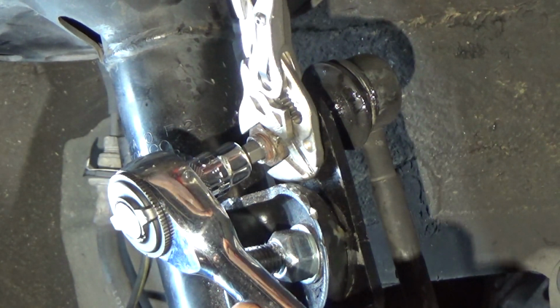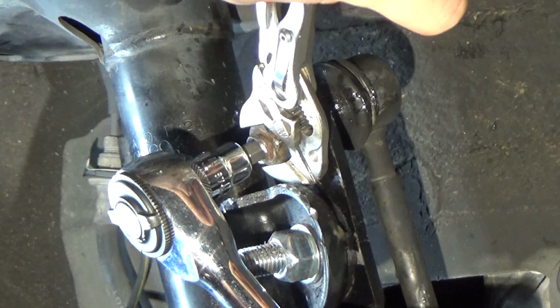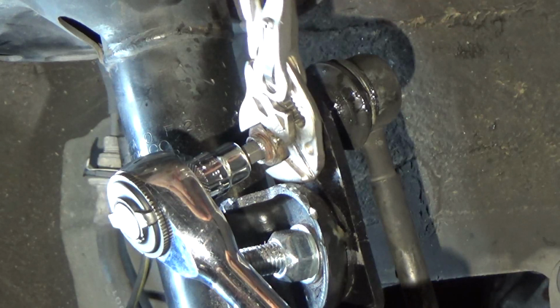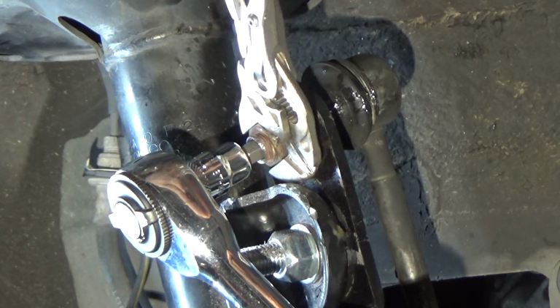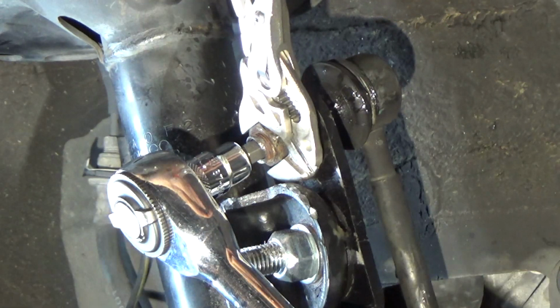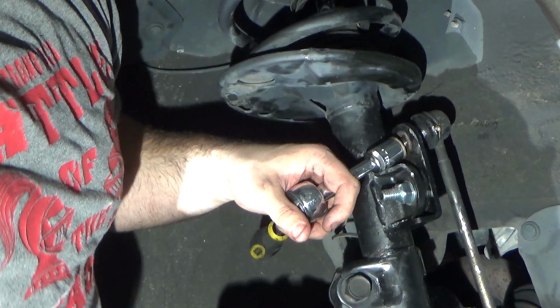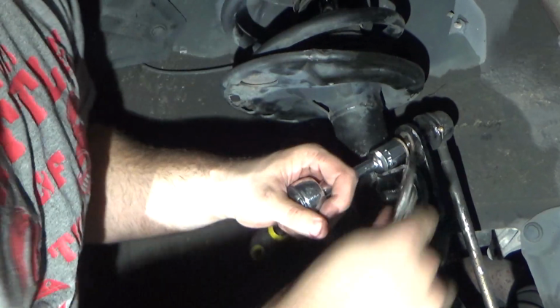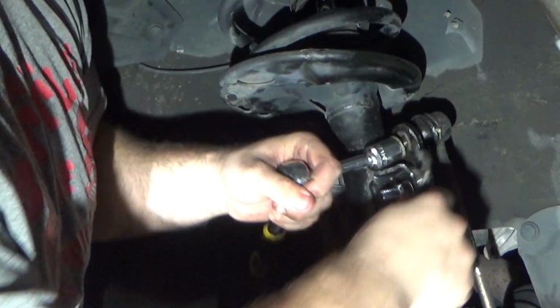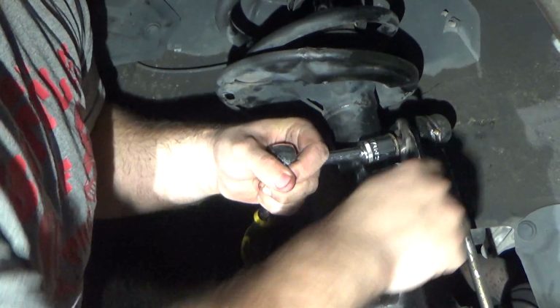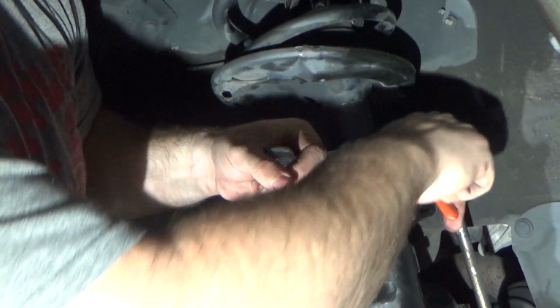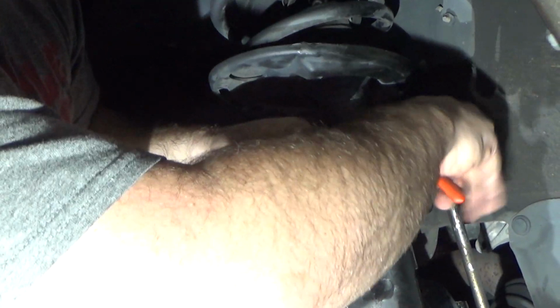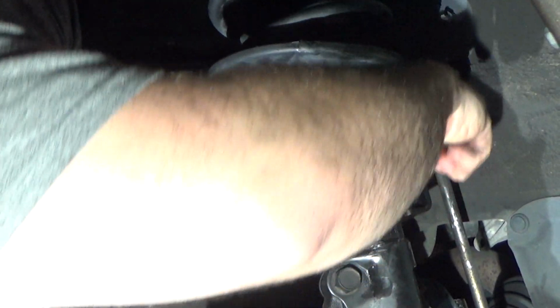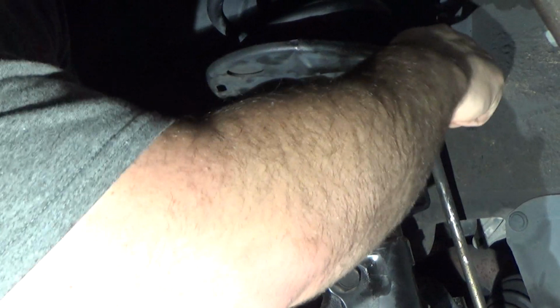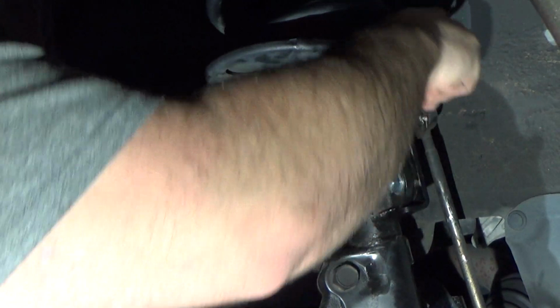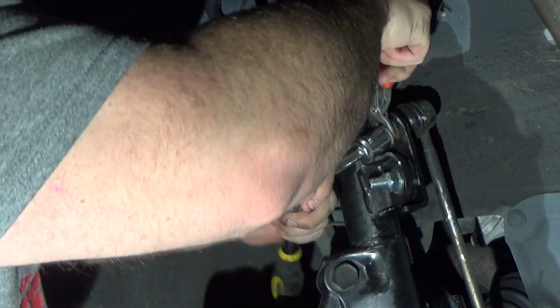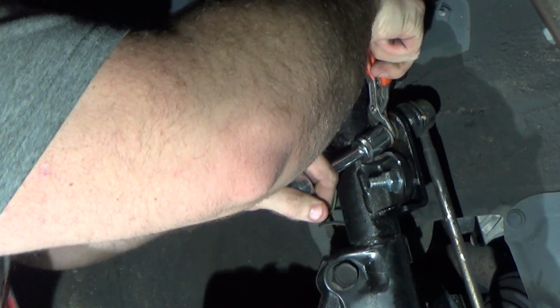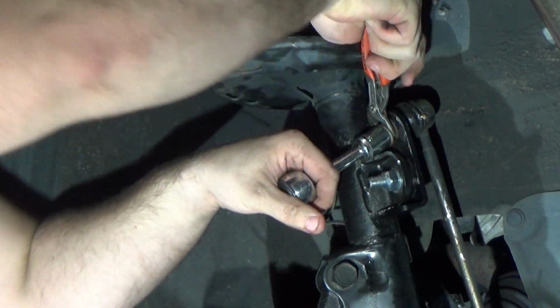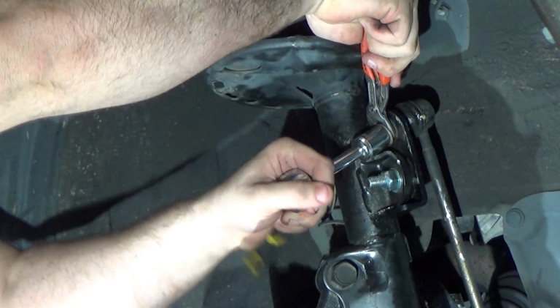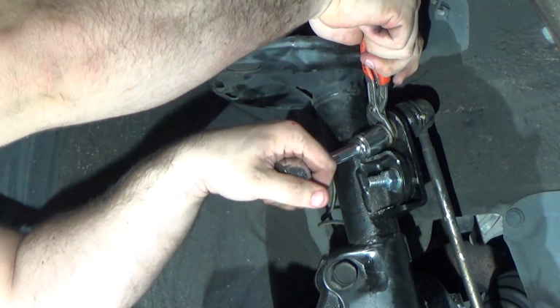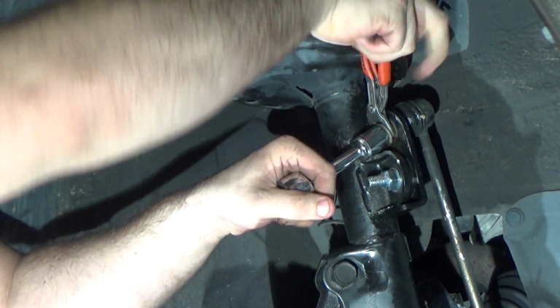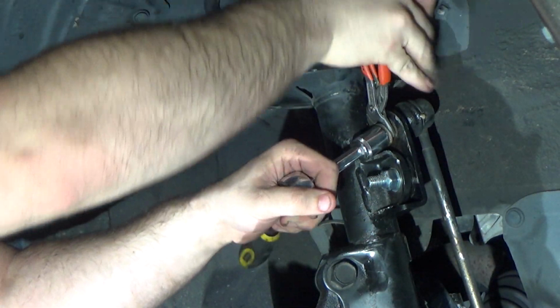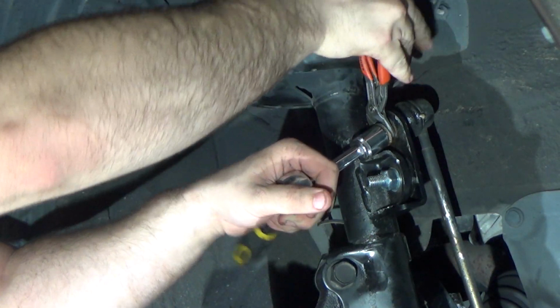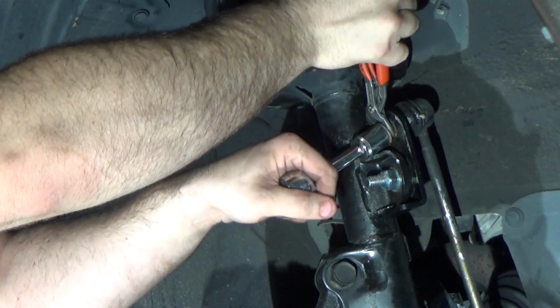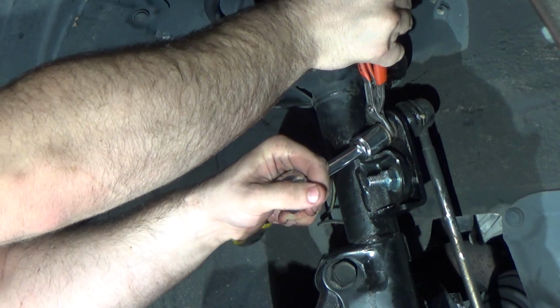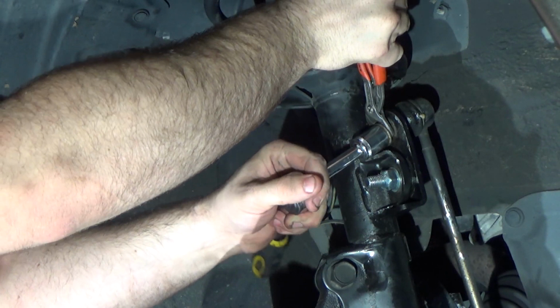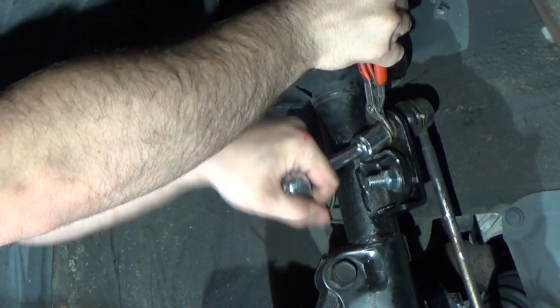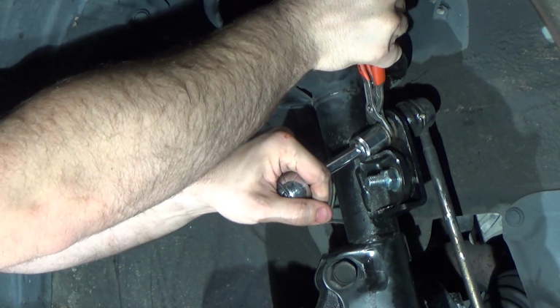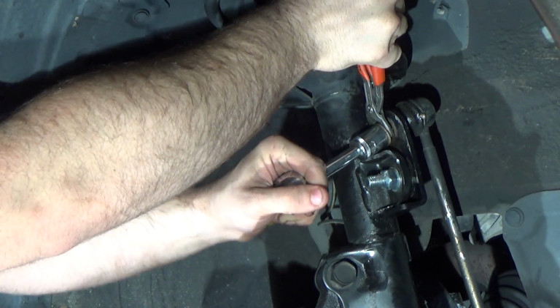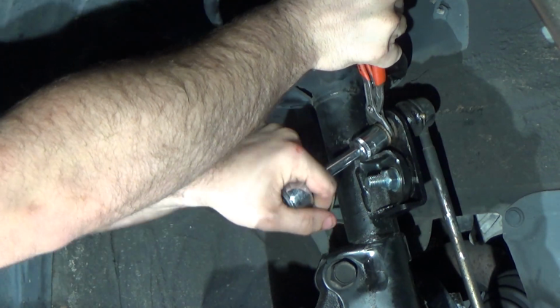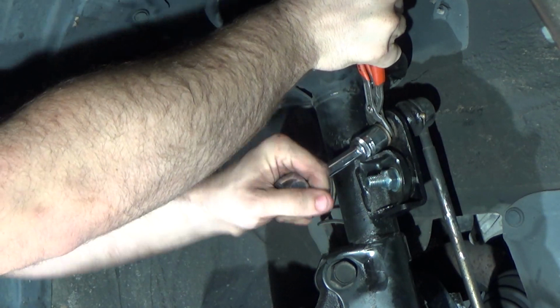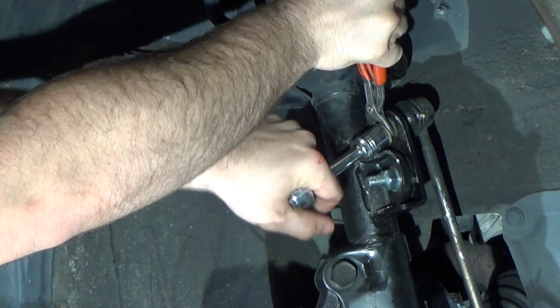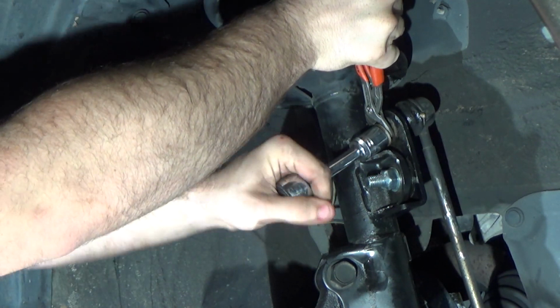Now that we have enough room behind the nut to place a pair of water pump pliers on the threads, I will let one side of the water pump plier handles come in contact with the strut coil seat. Because of this I won't have to grip as hard, and the turning motion of loosening the nut will do some of the work for me.